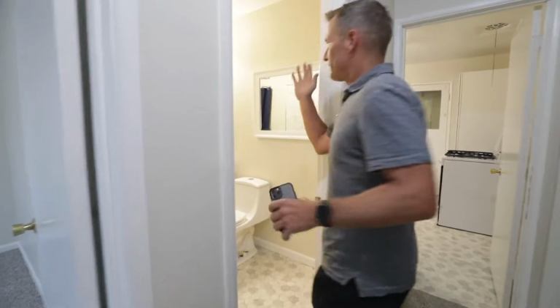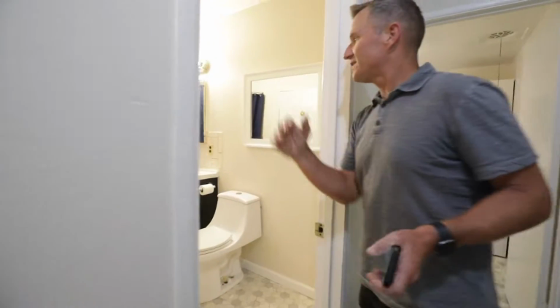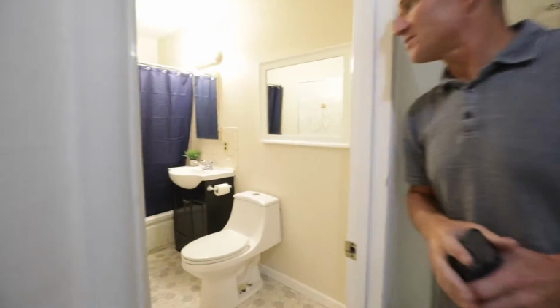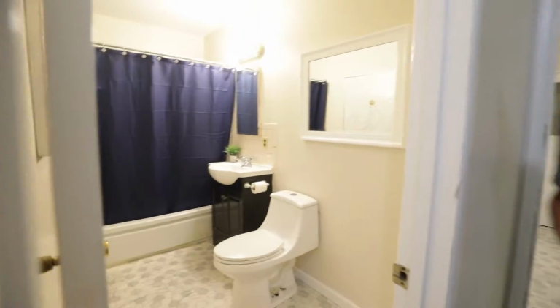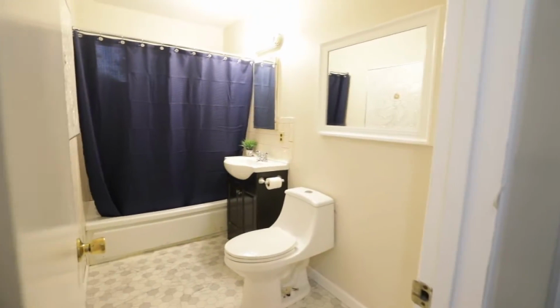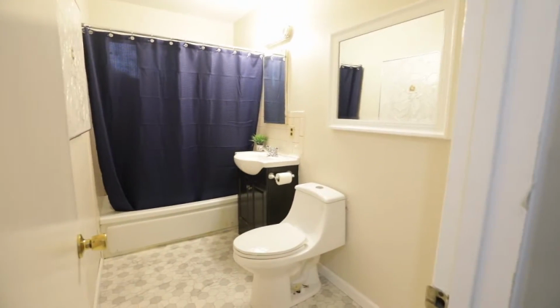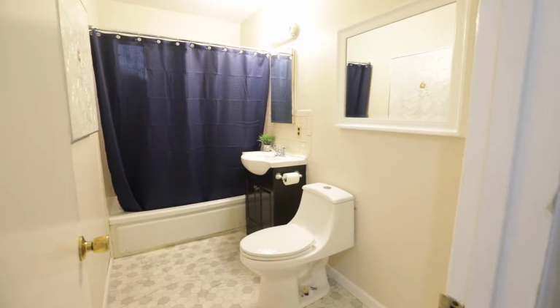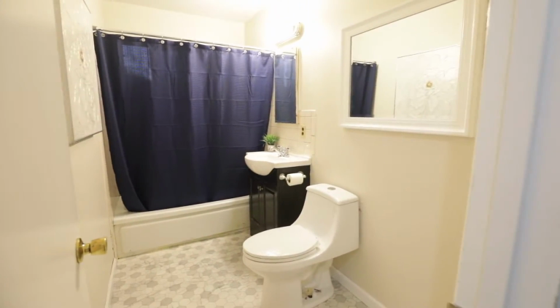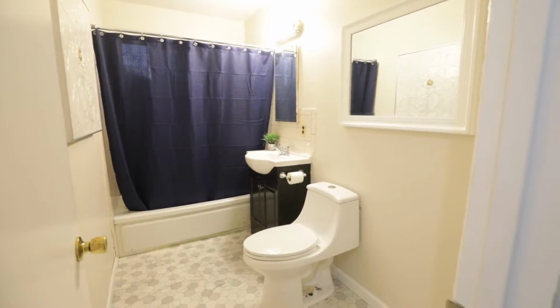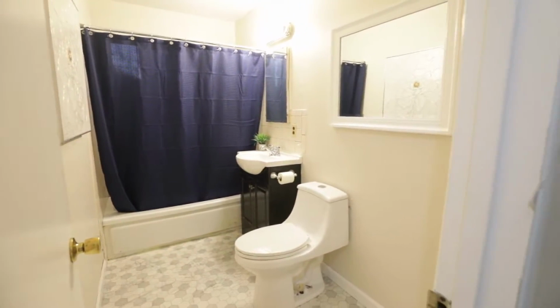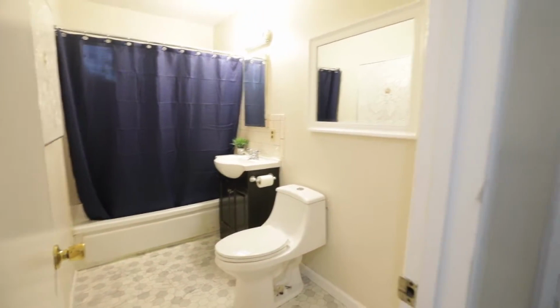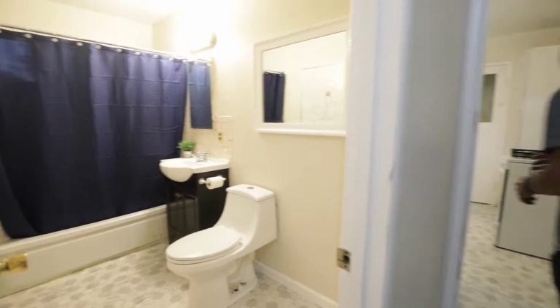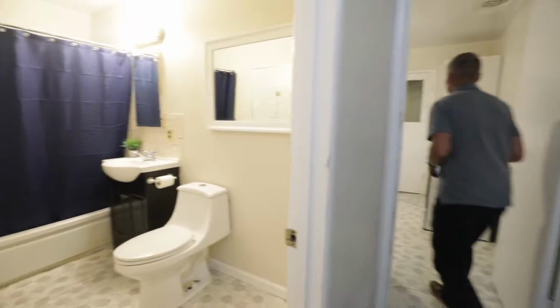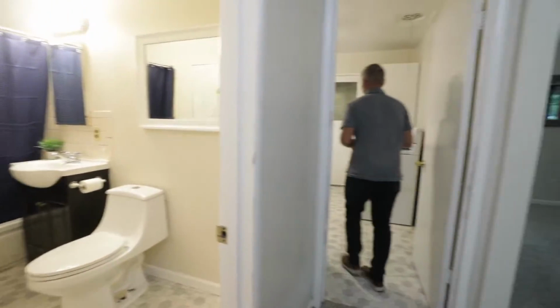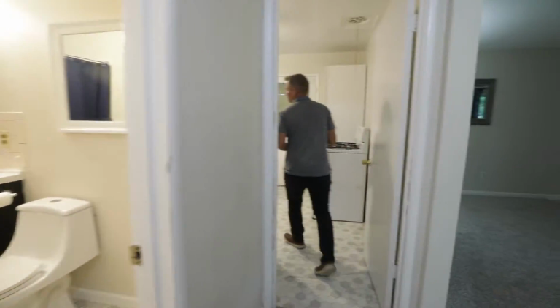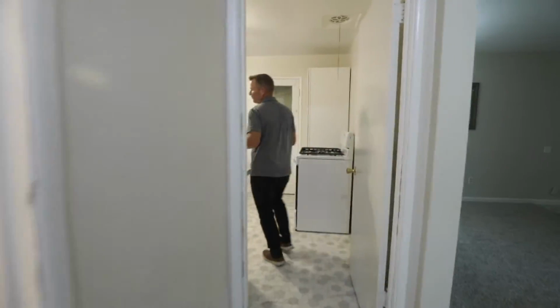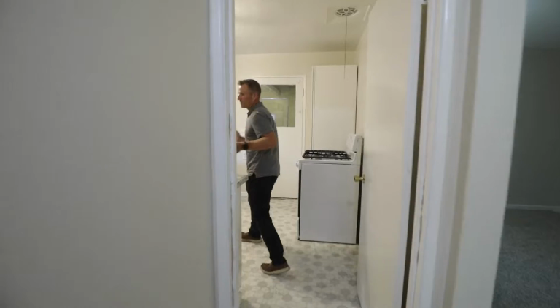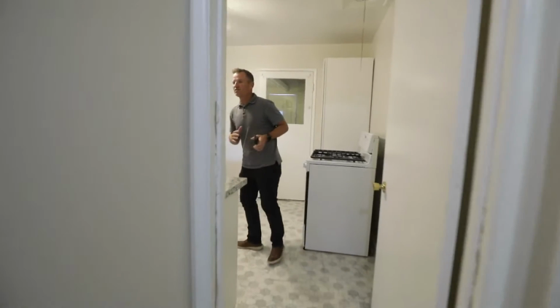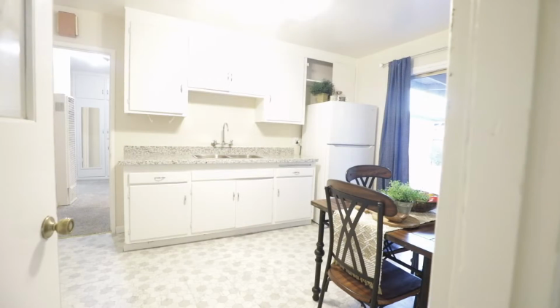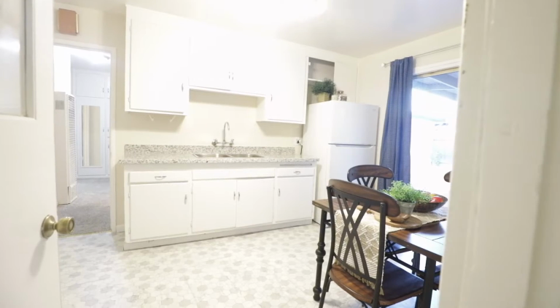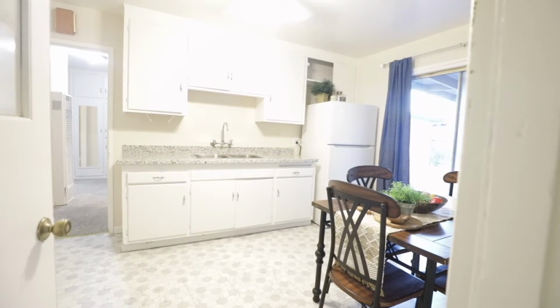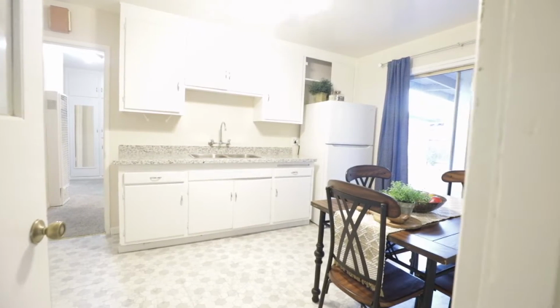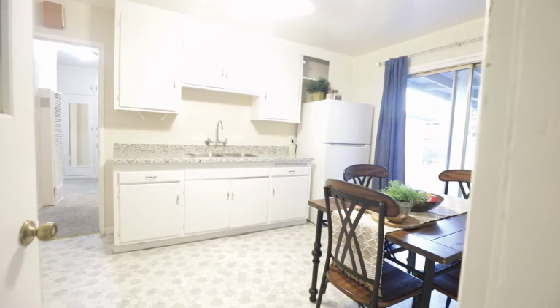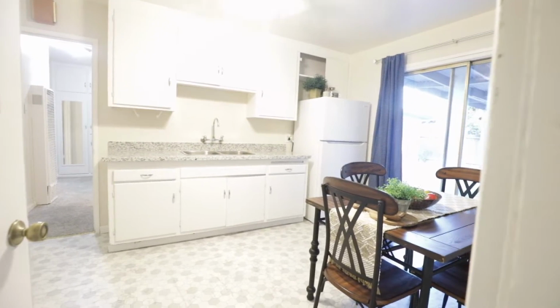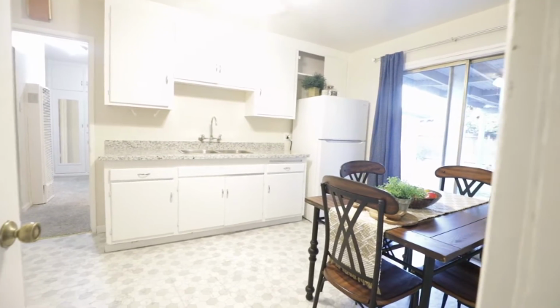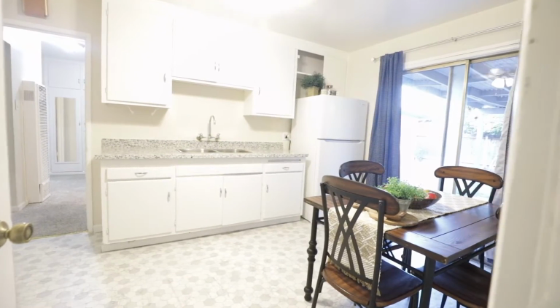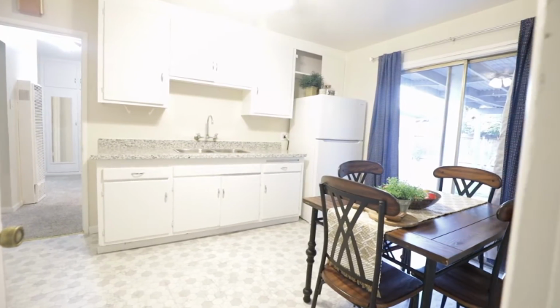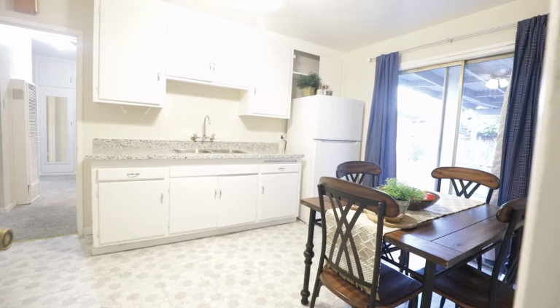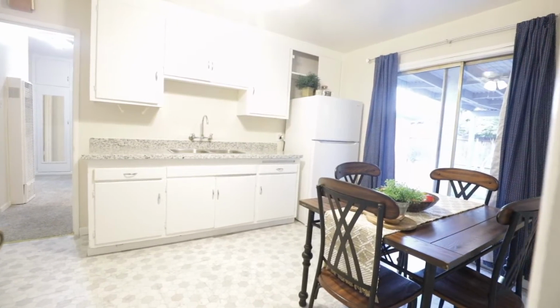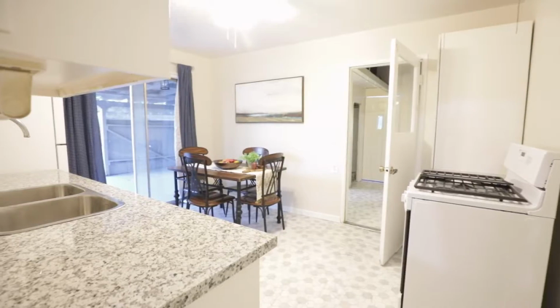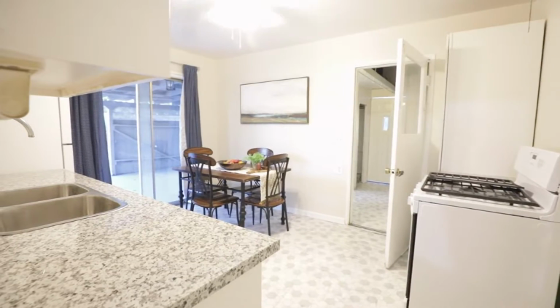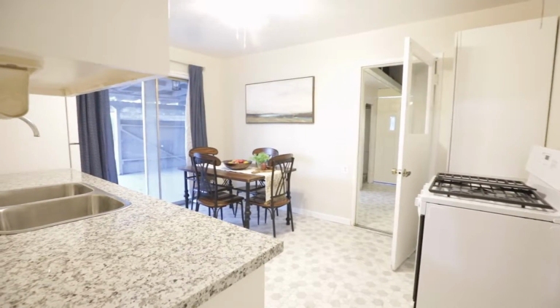We've got a really nice wide, big kitchen. Check out this beautiful kitchen — remodeled with granite countertops, new flooring, and some new cabinetry.